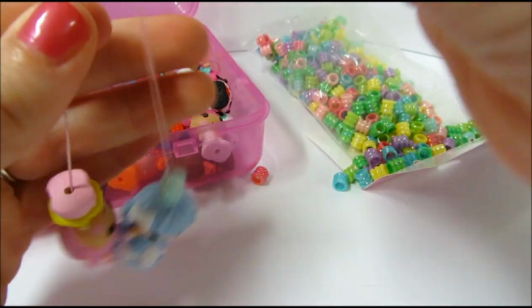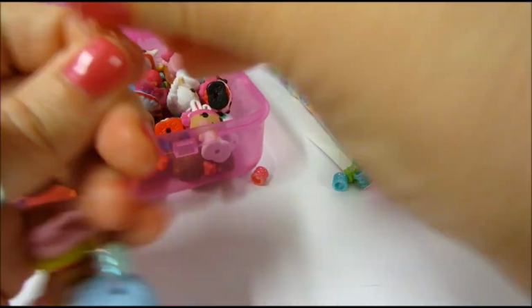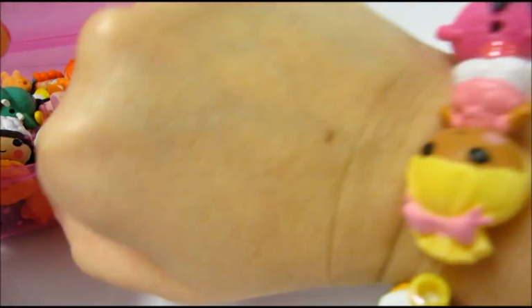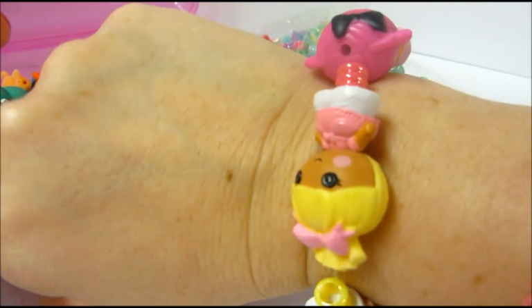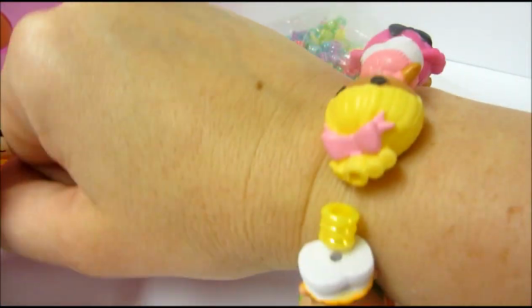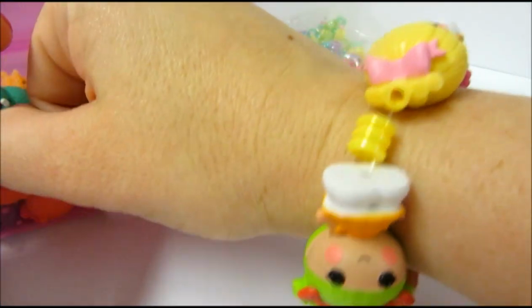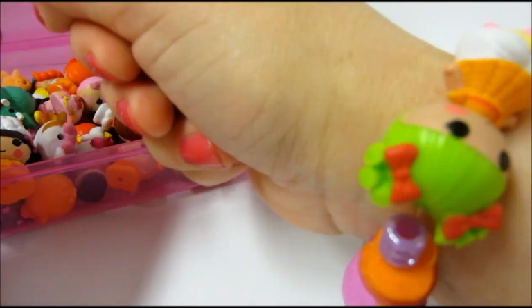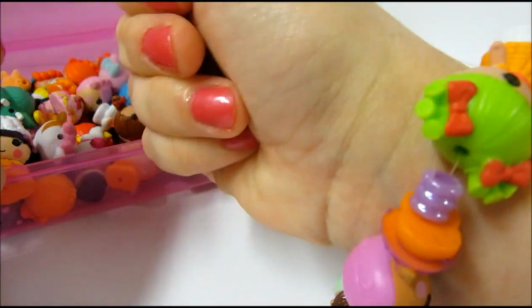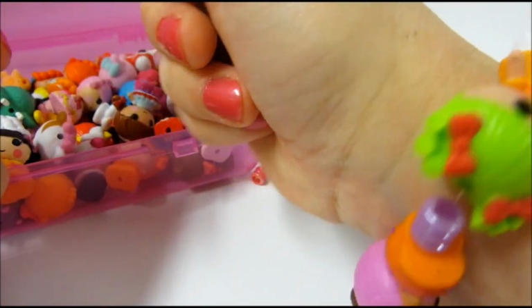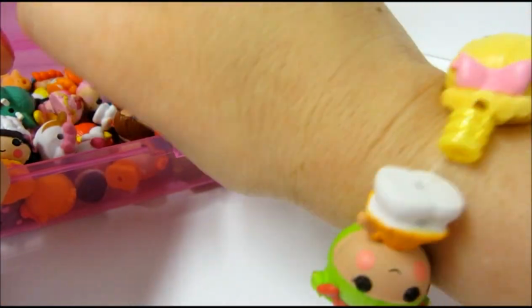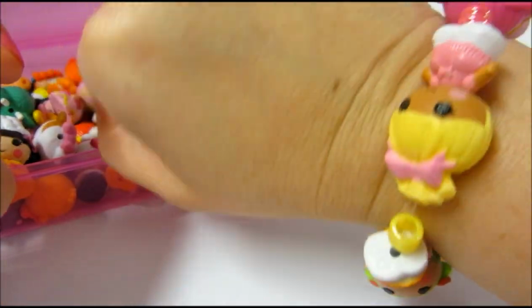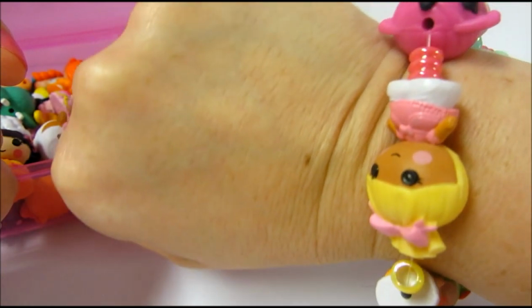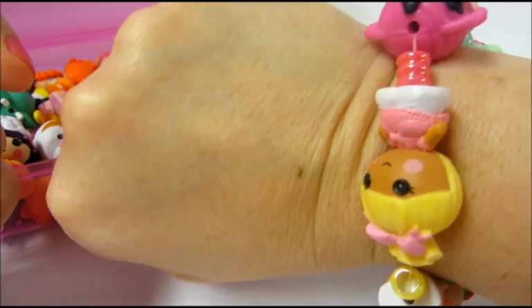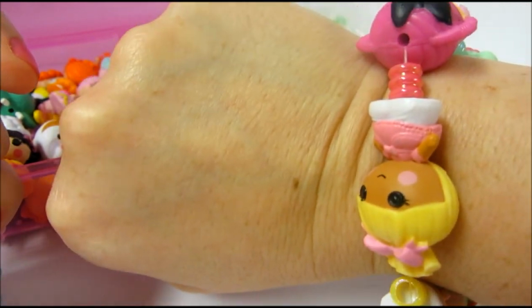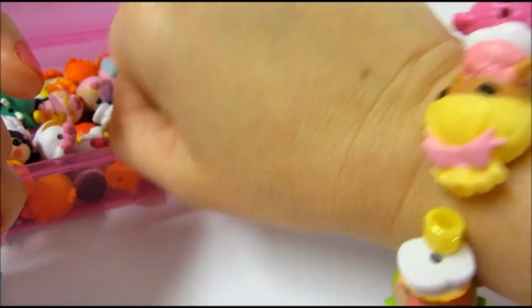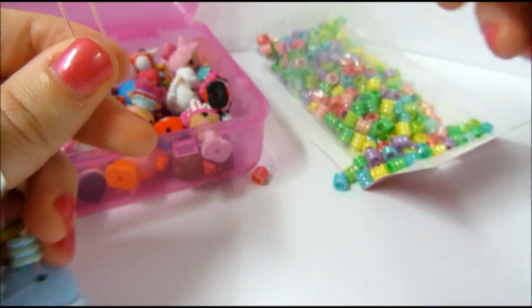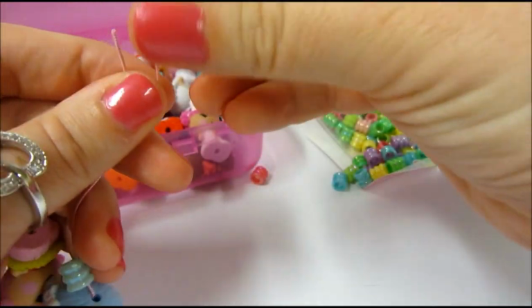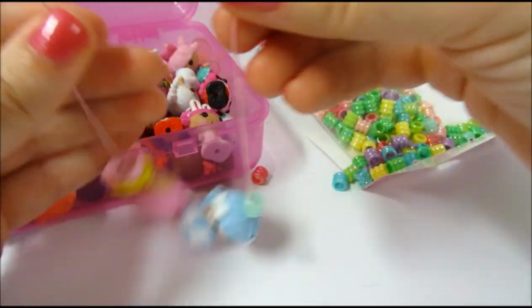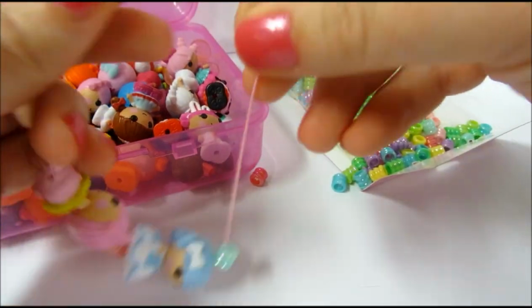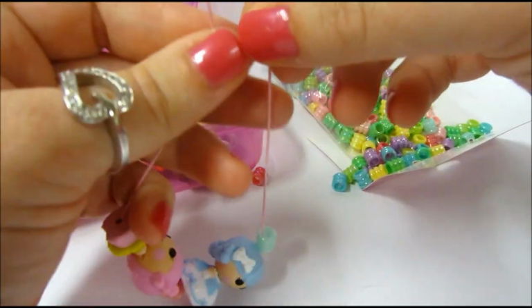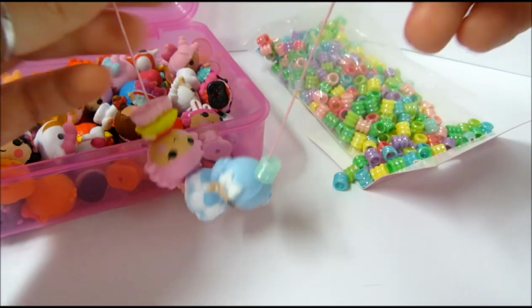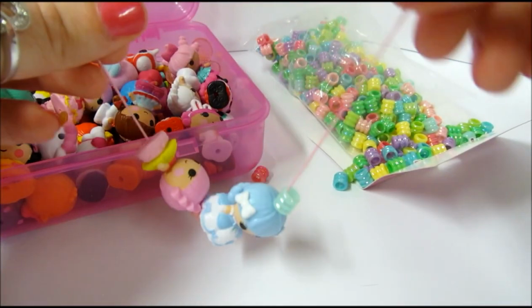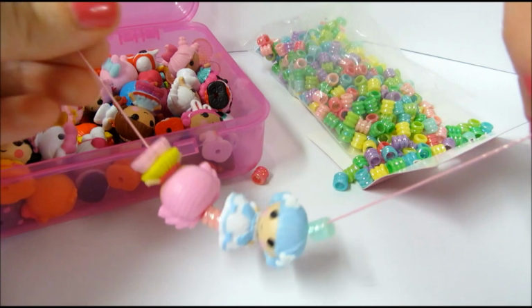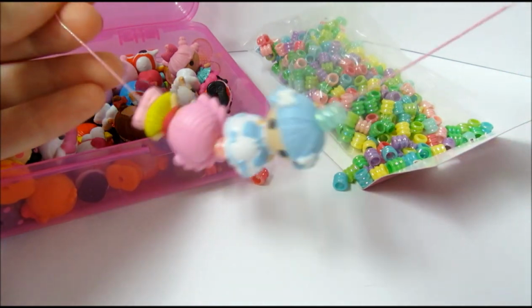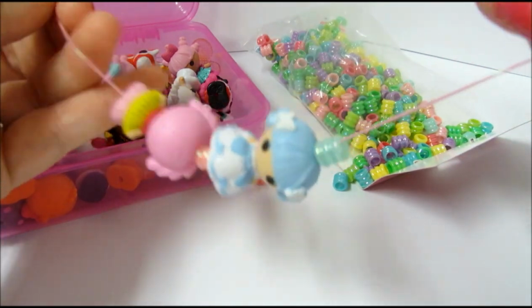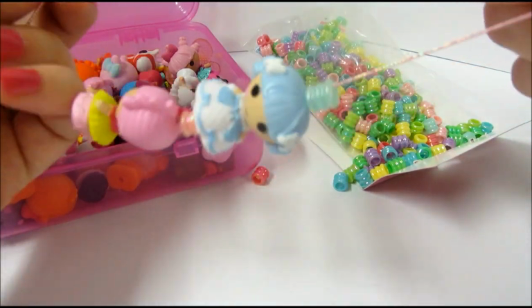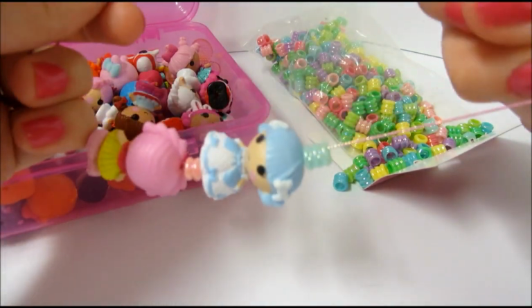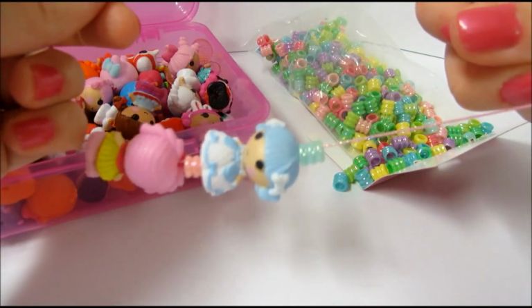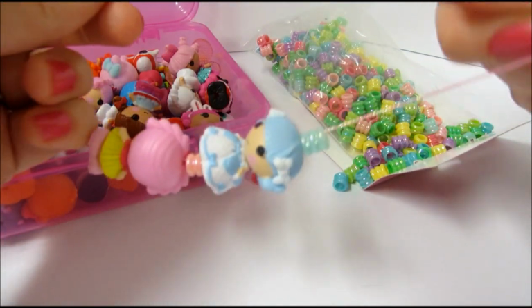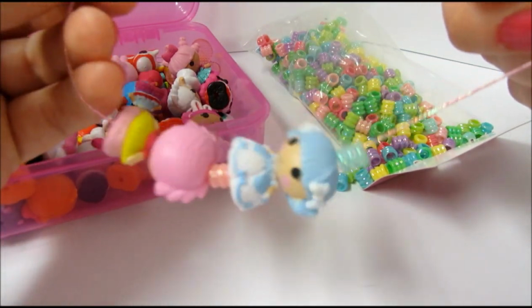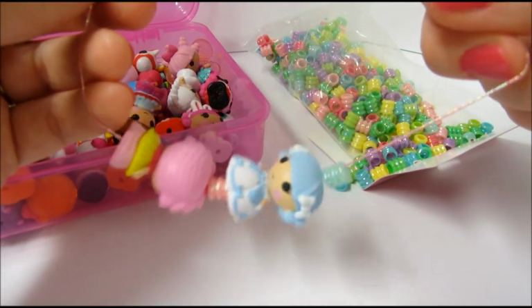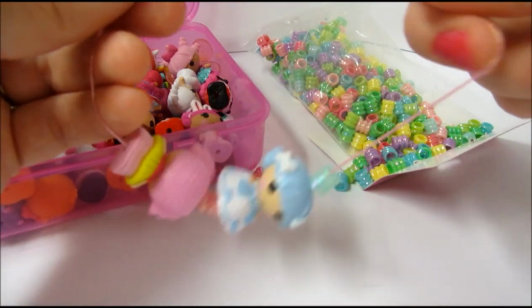I have a grown-up wrist — probably a small to average size — and I have five Lalaloopsies on here. So I'm going to finish stringing these up and then I'll be back to show you what to do next.